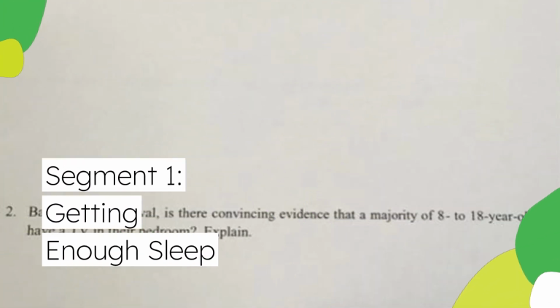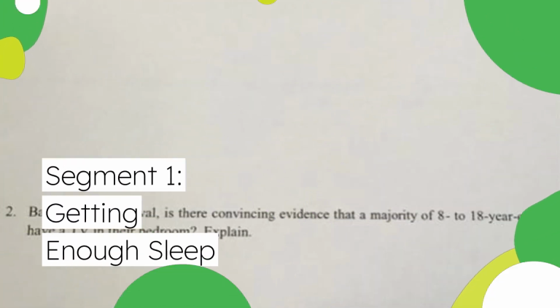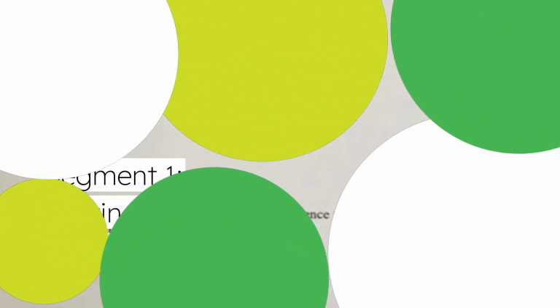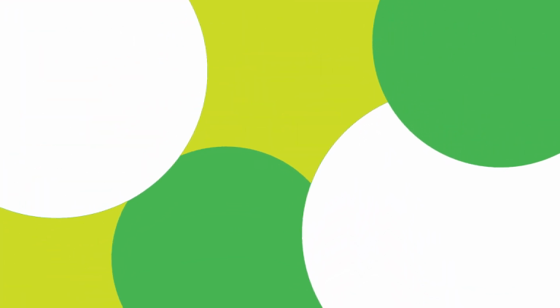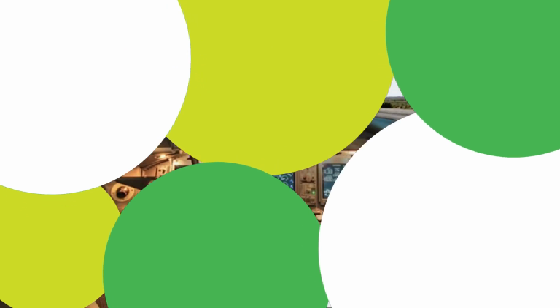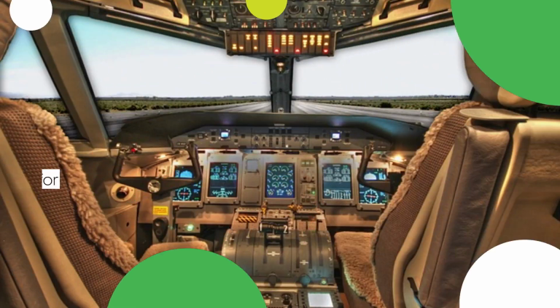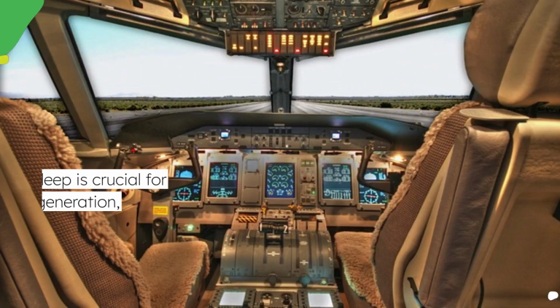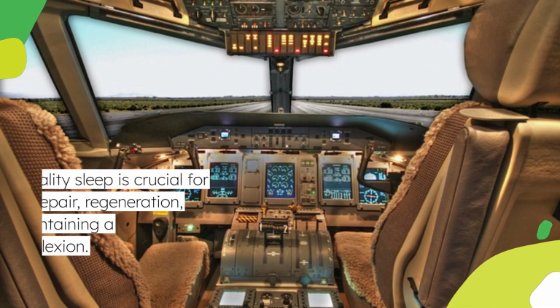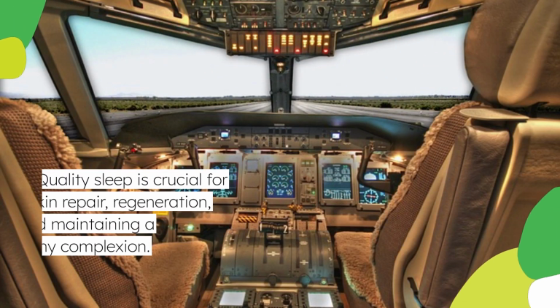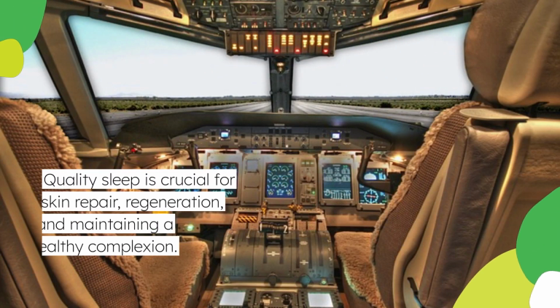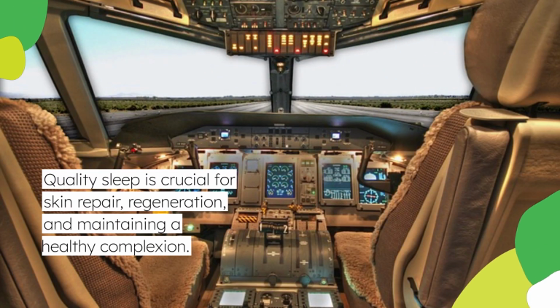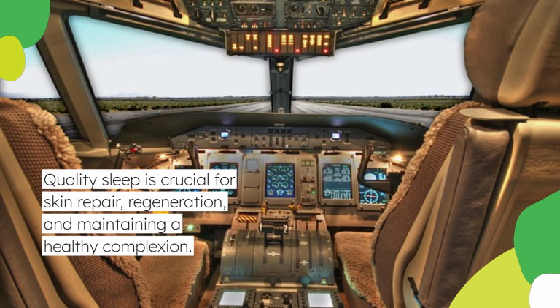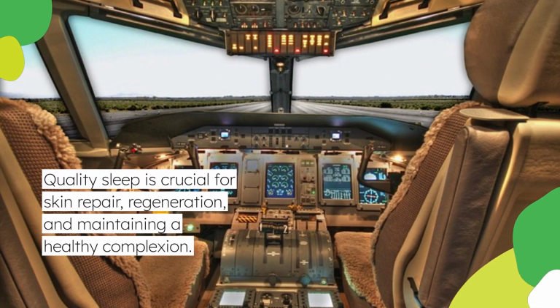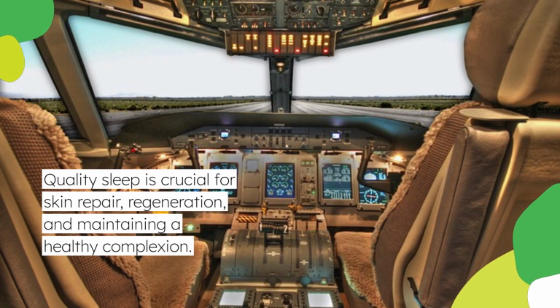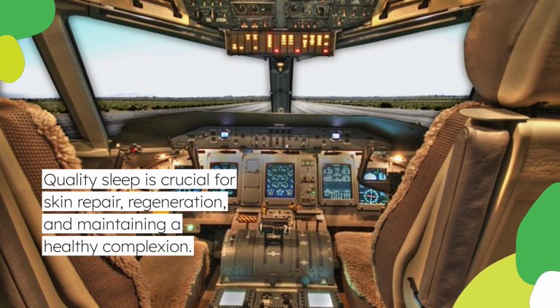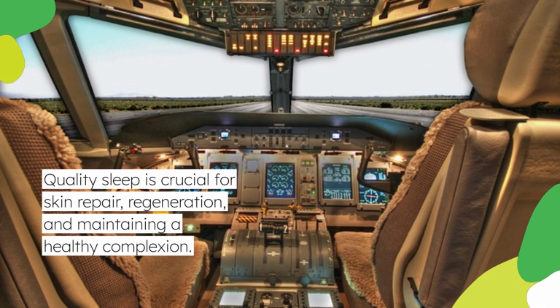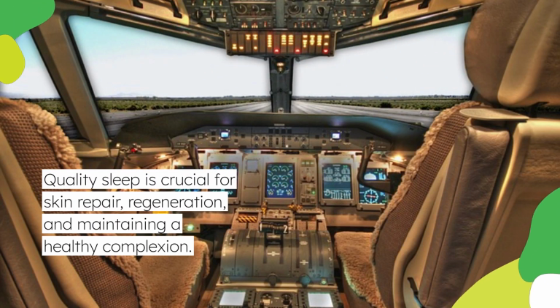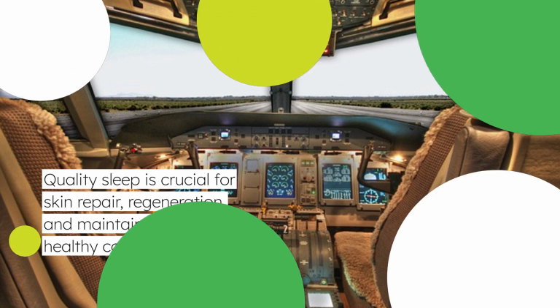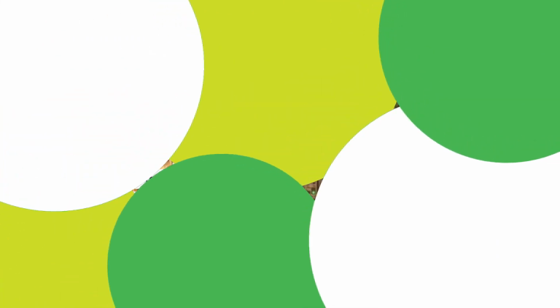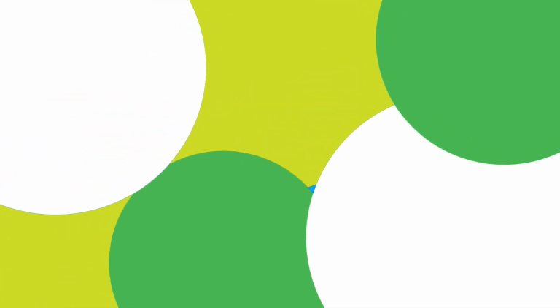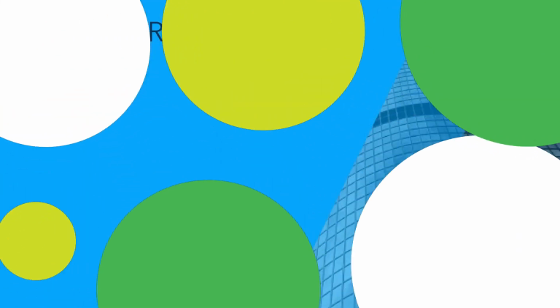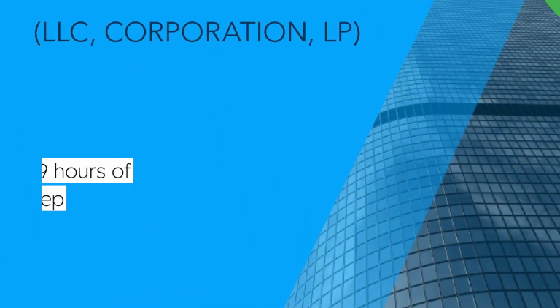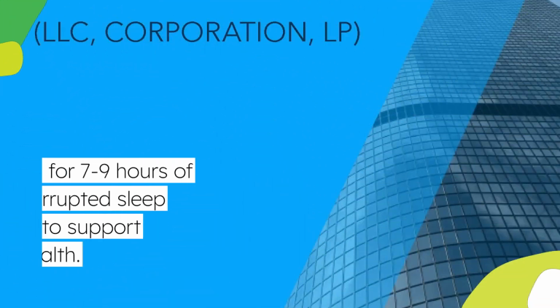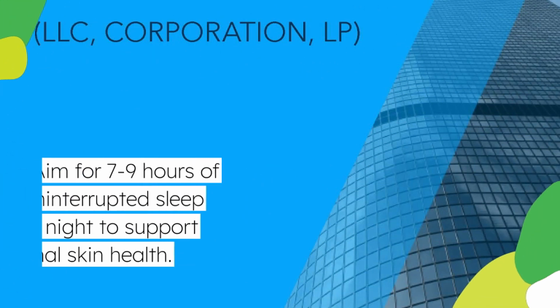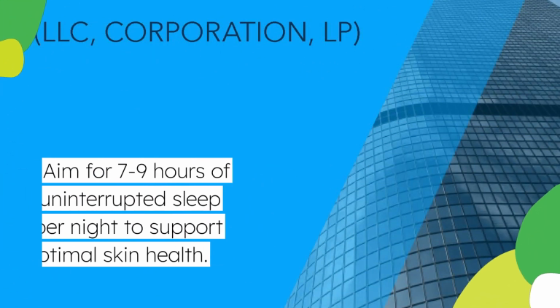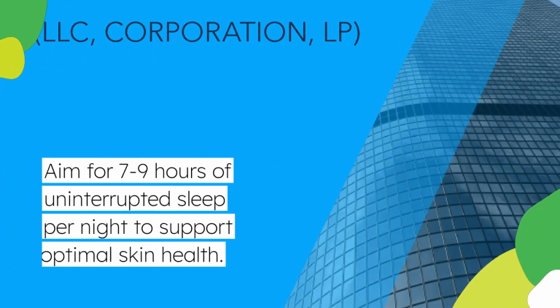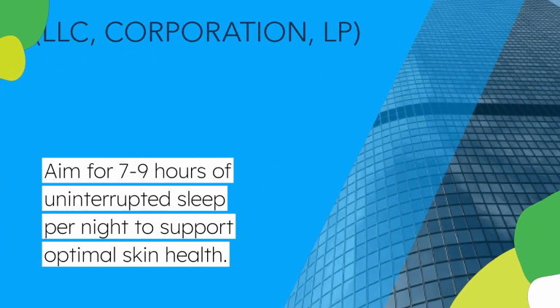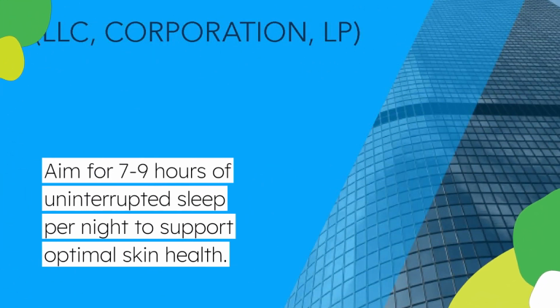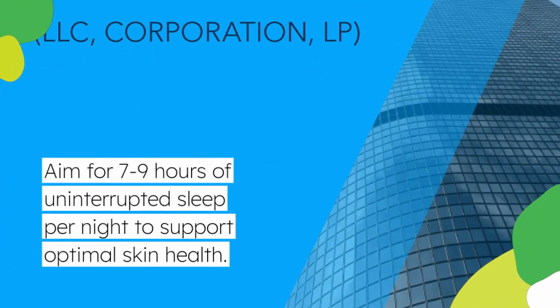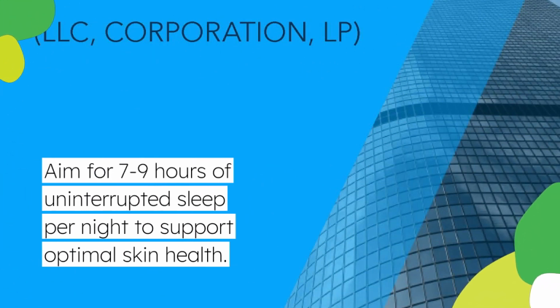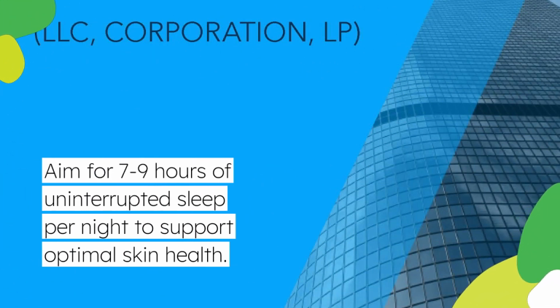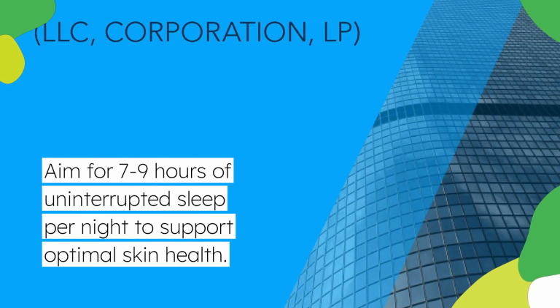Quality sleep is crucial for skin repair, regeneration, and maintaining a healthy complexion. Aim for 7-9 hours of uninterrupted sleep per night to support optimal skin health.